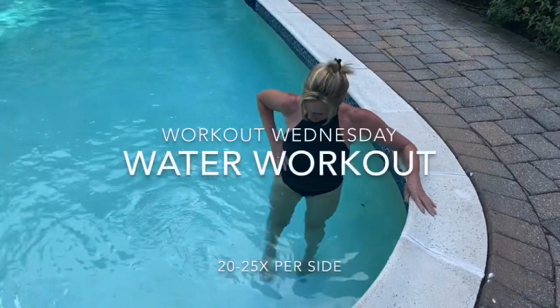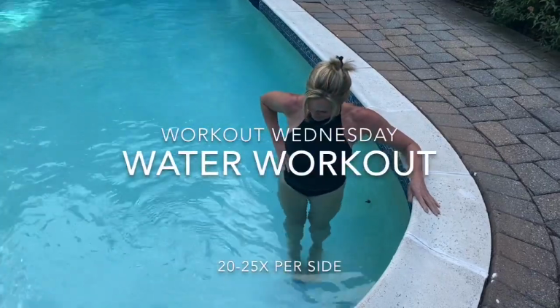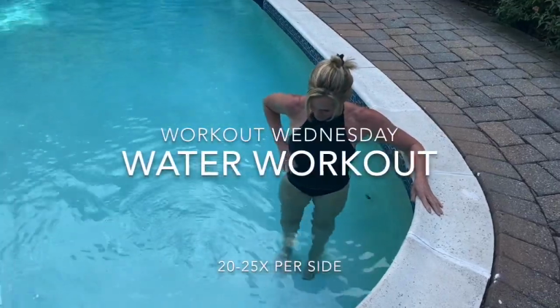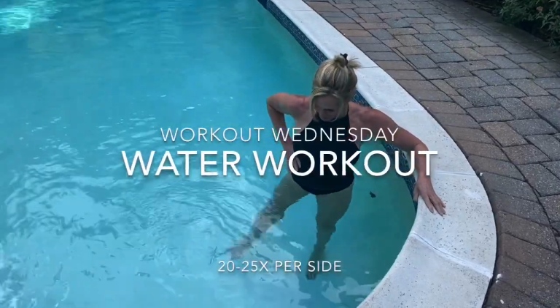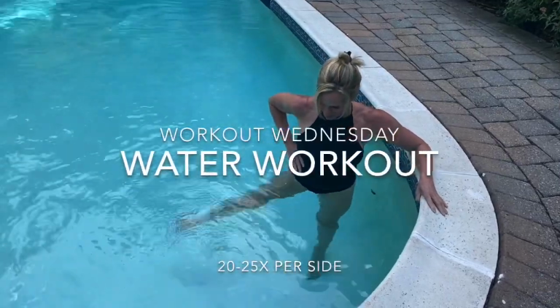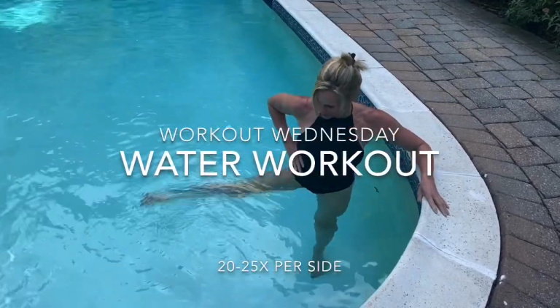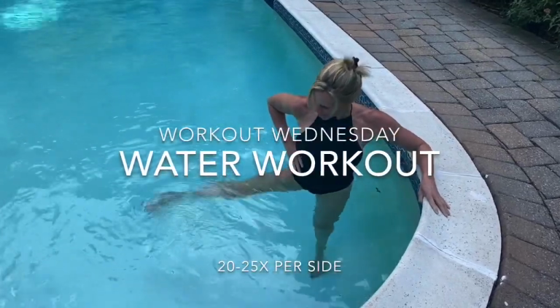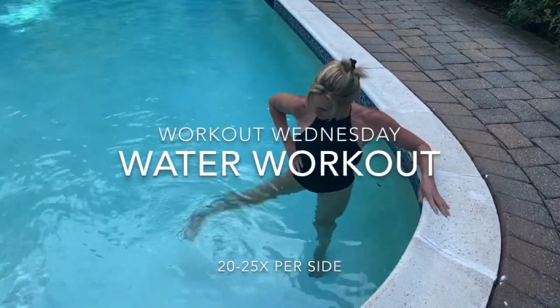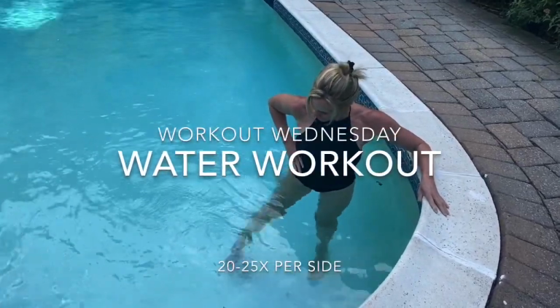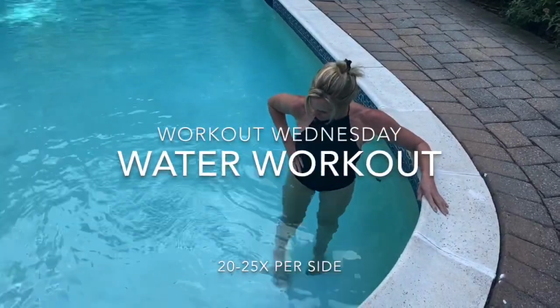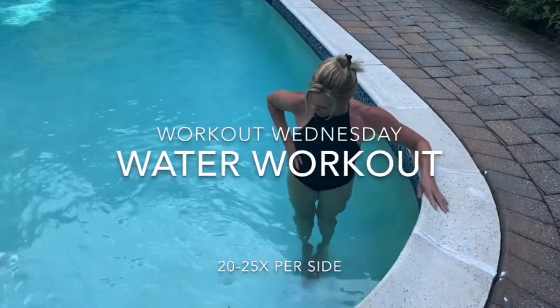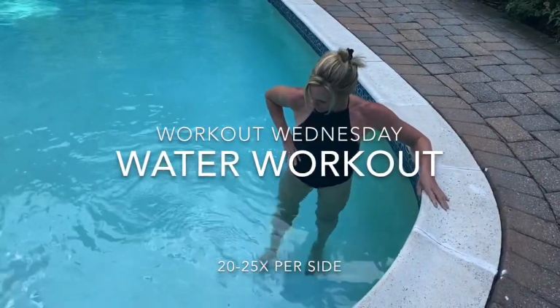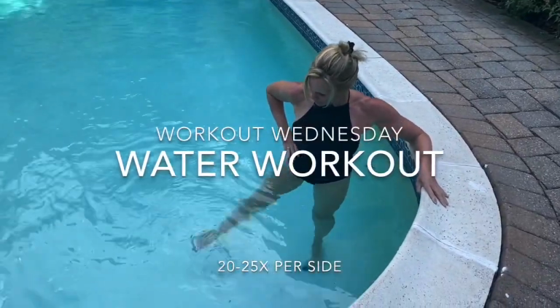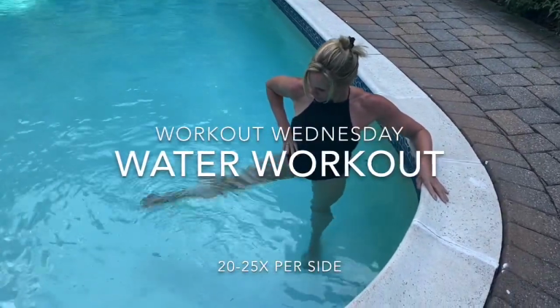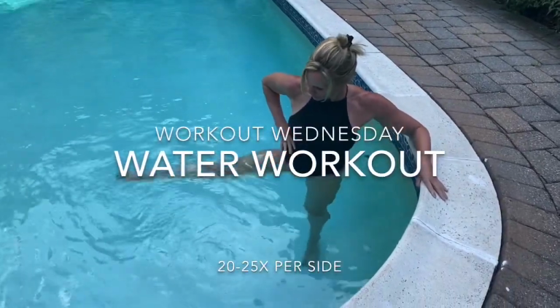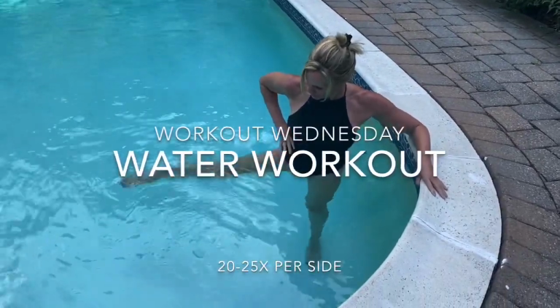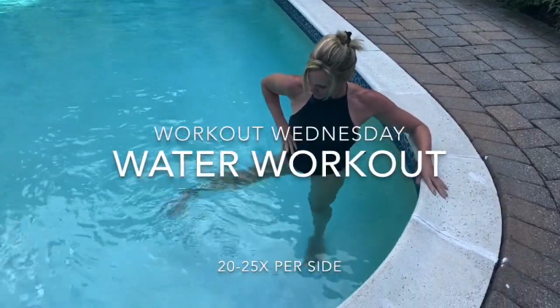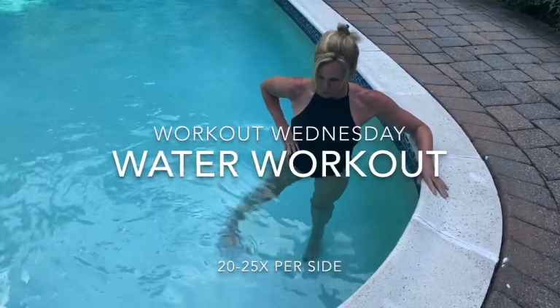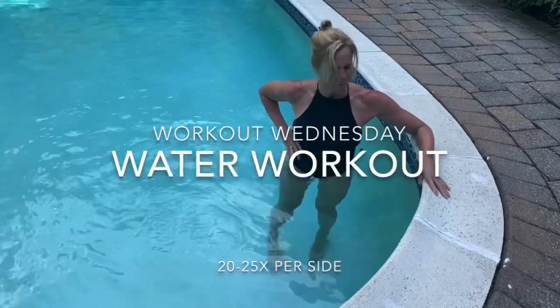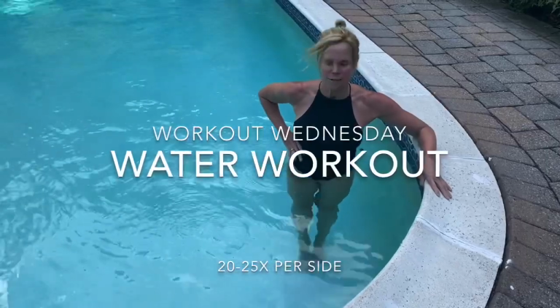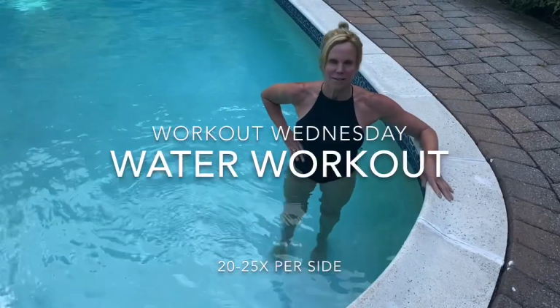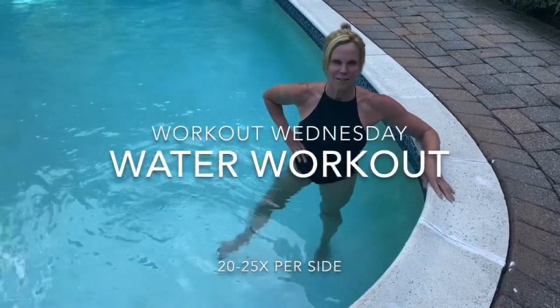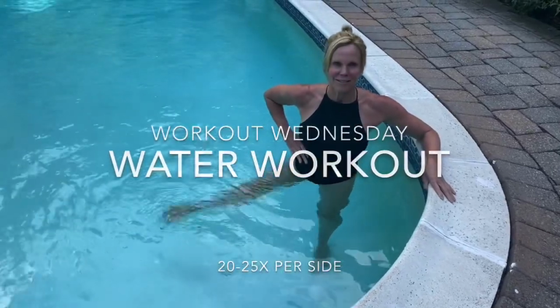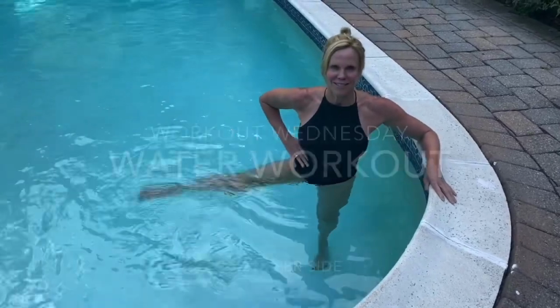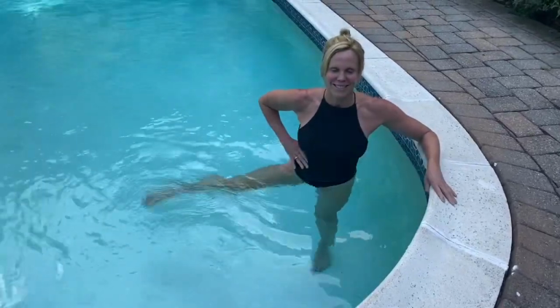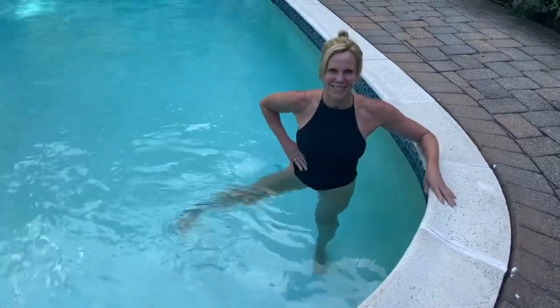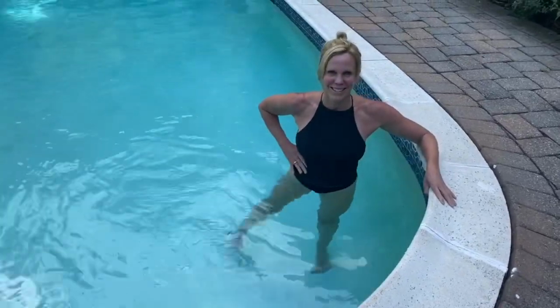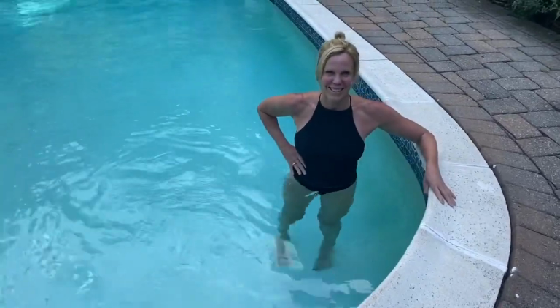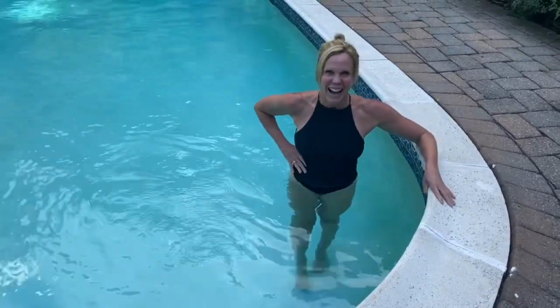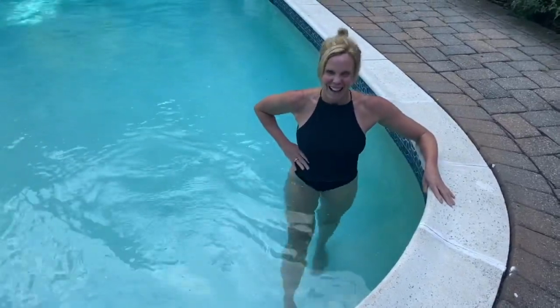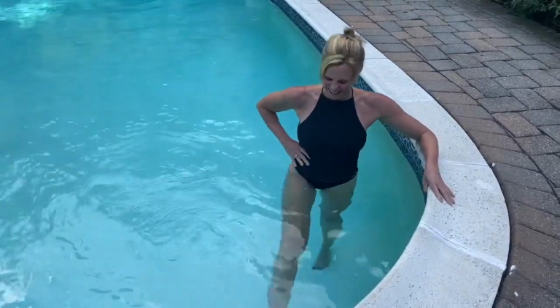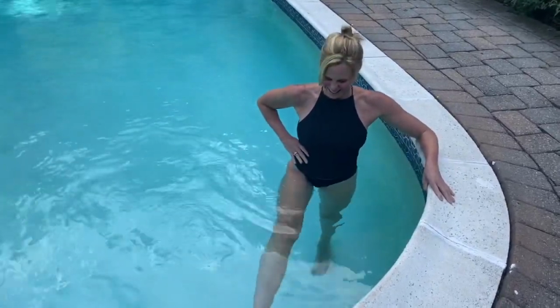With the holiday weekend coming up, I figured I would show you four basic leg exercises that you could do if you have access to a pool this weekend.